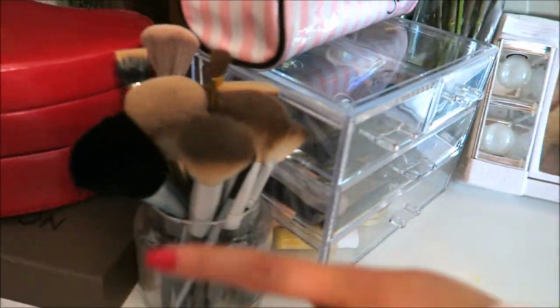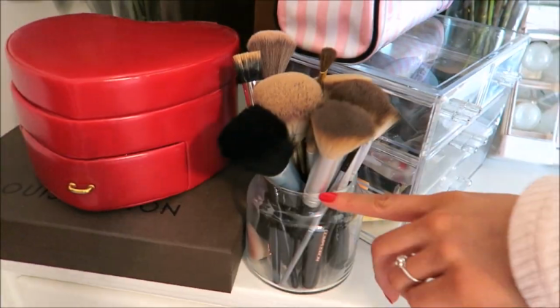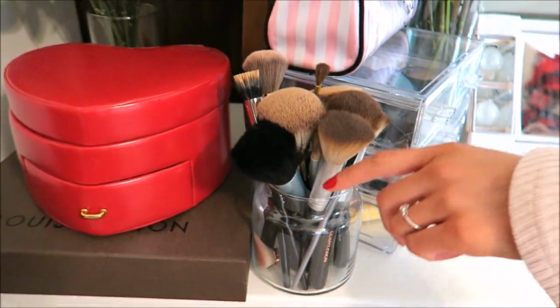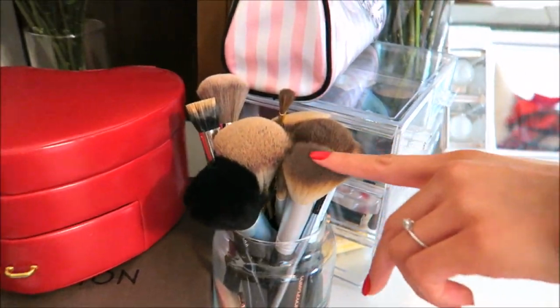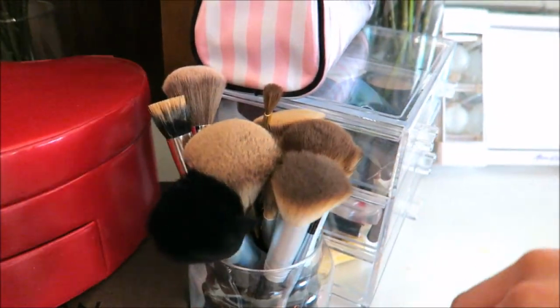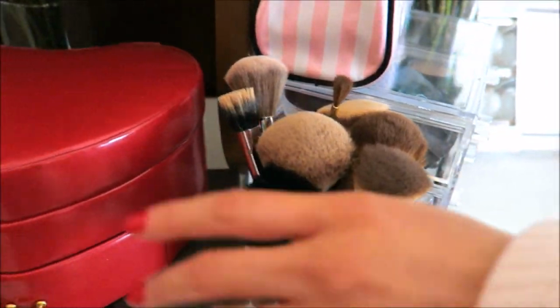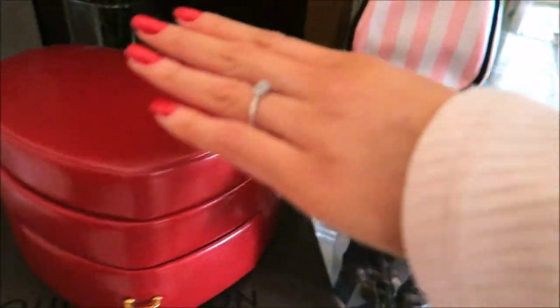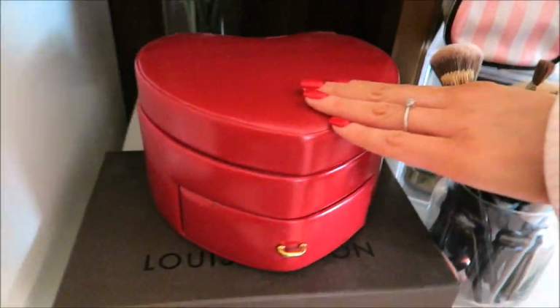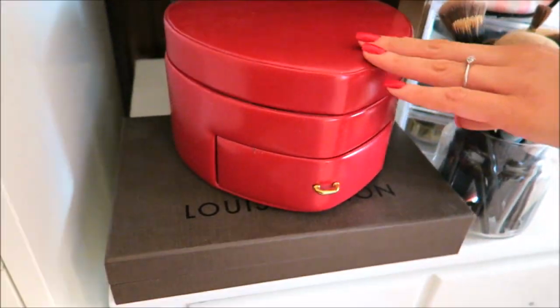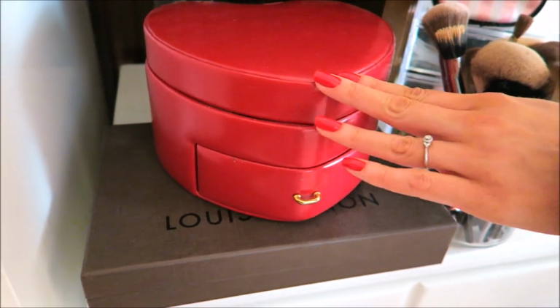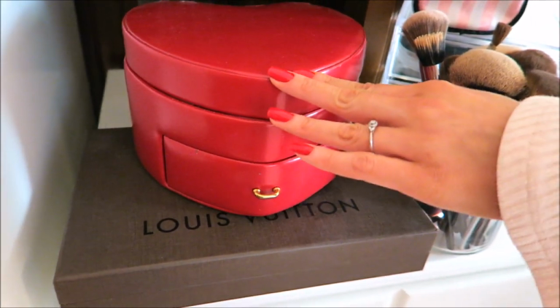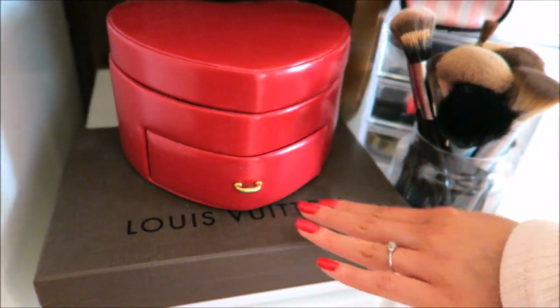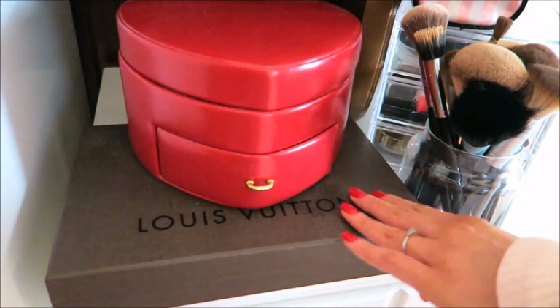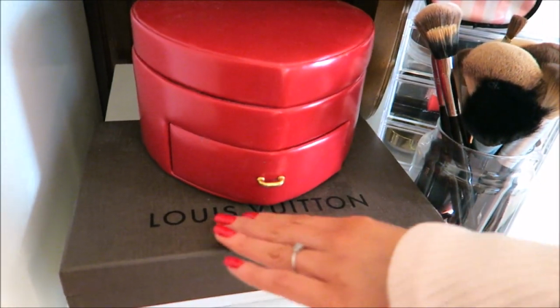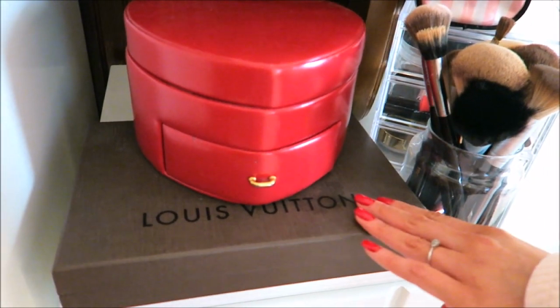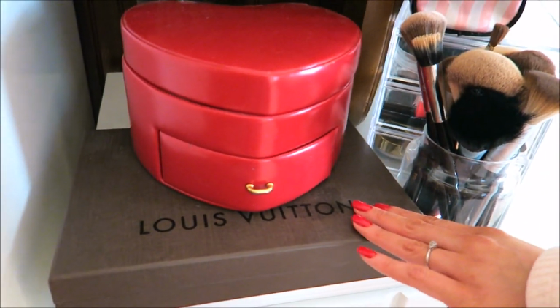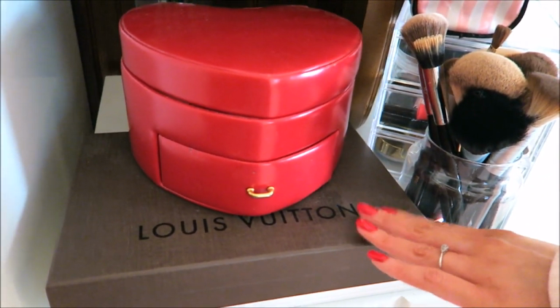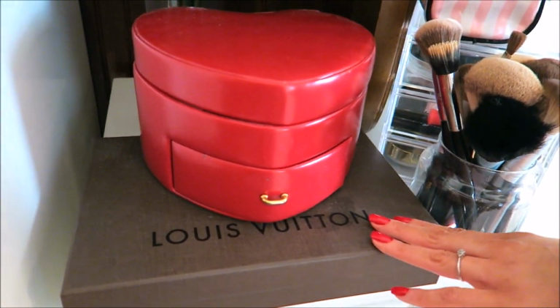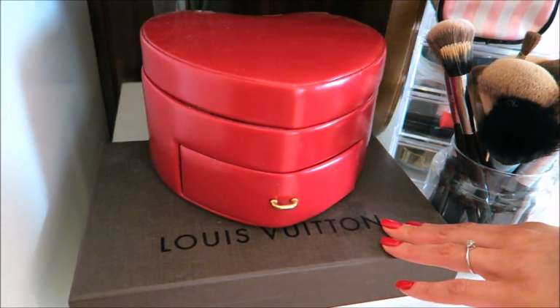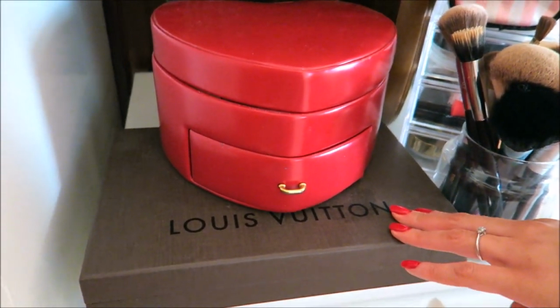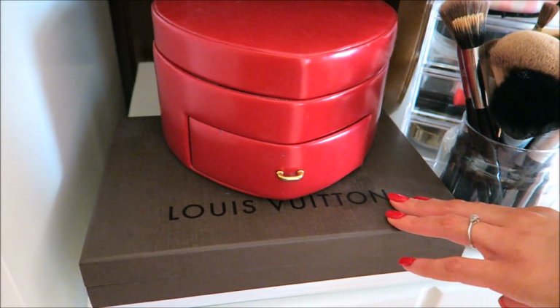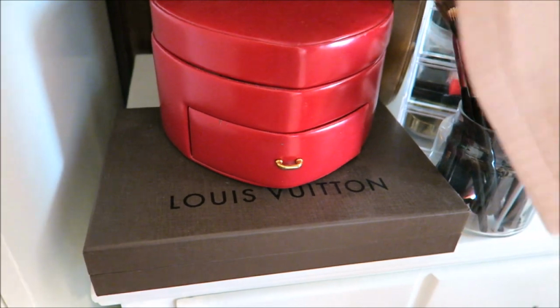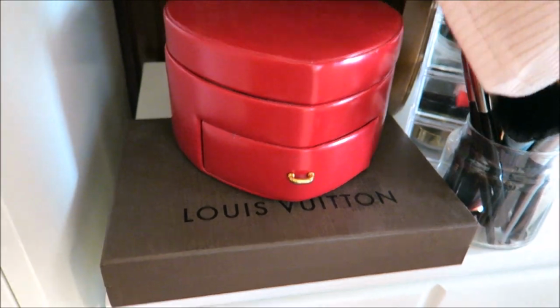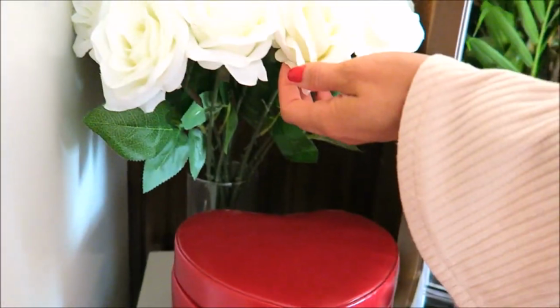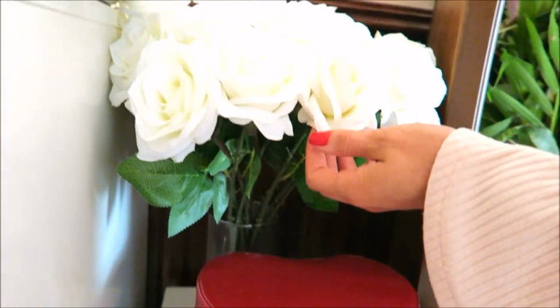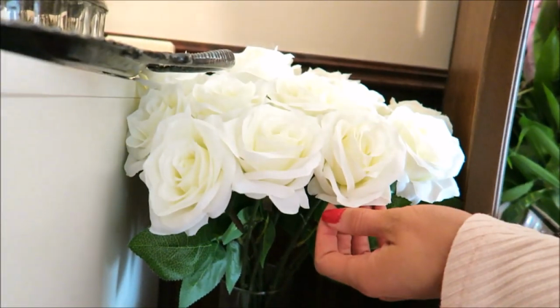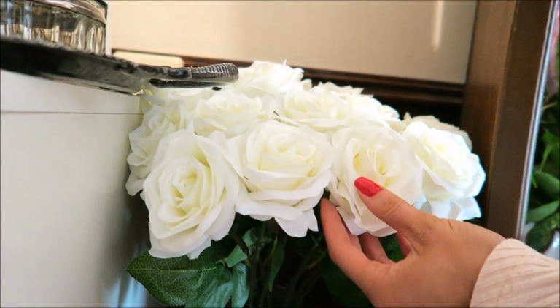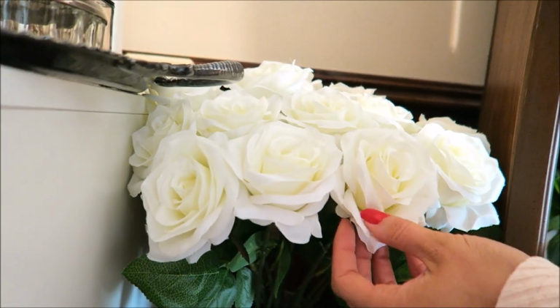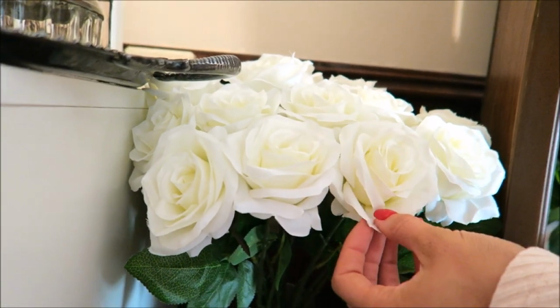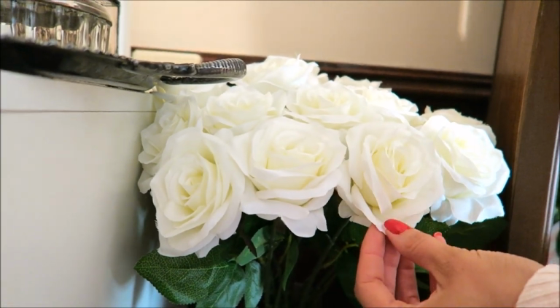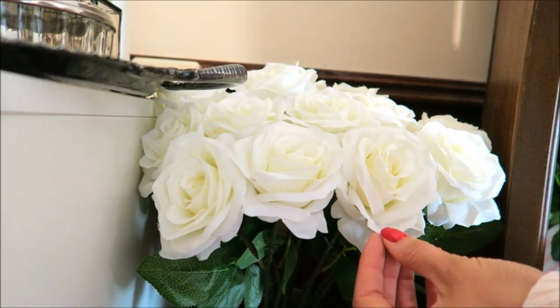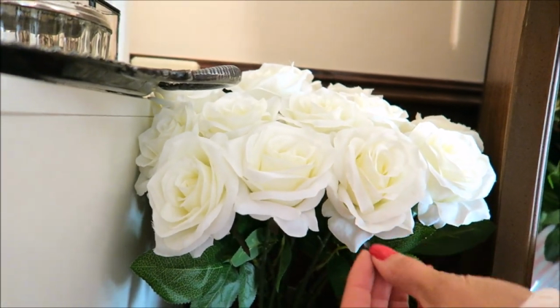Then I have my makeup brushes, another jewelry box, and my Louis Vuitton box — I love sitting here just to look at it. And then these beautiful roses. I love flowers so much.